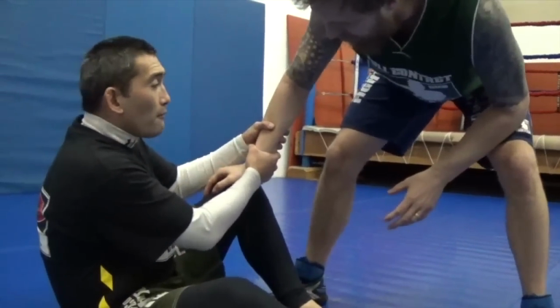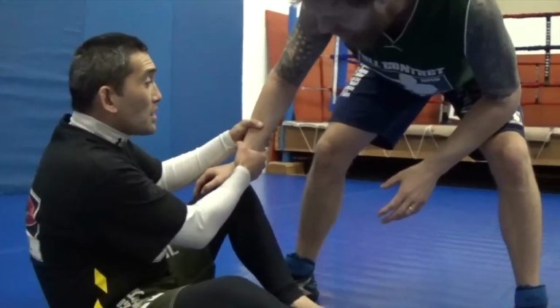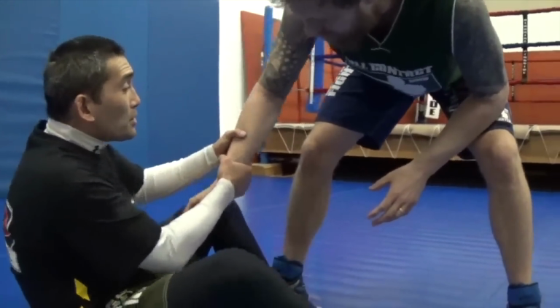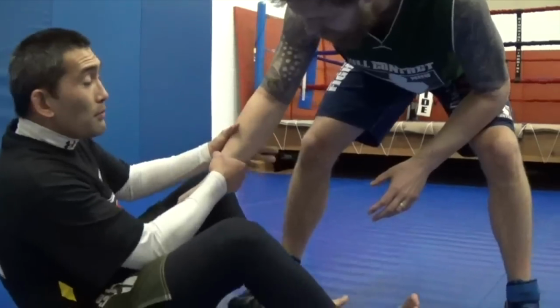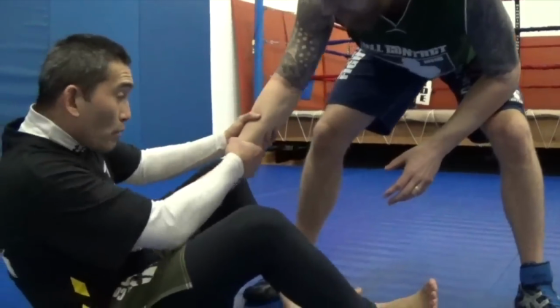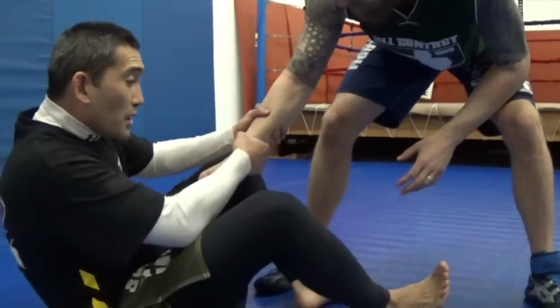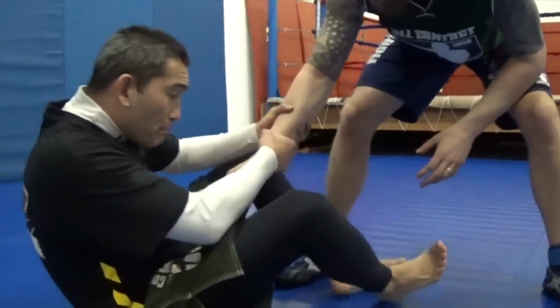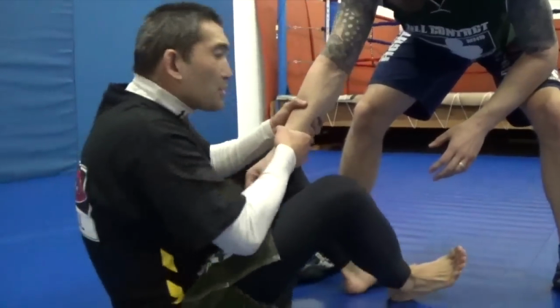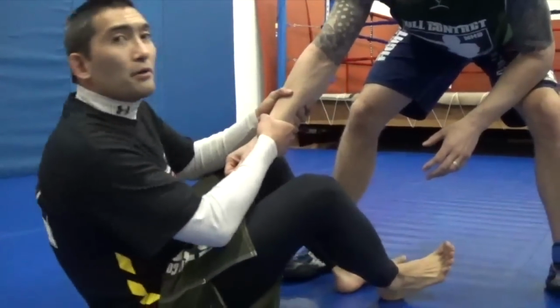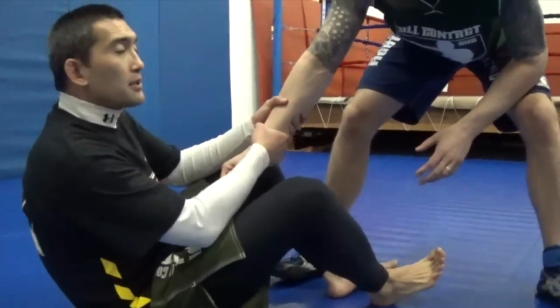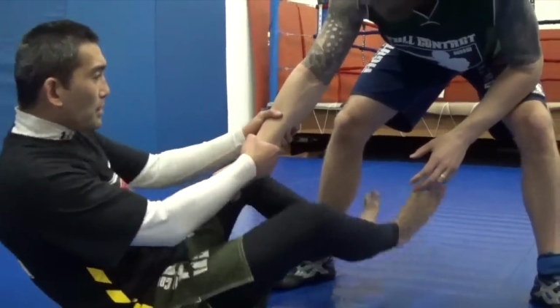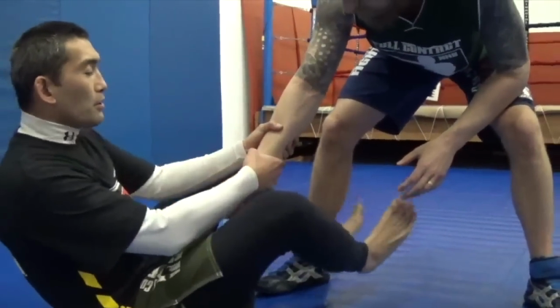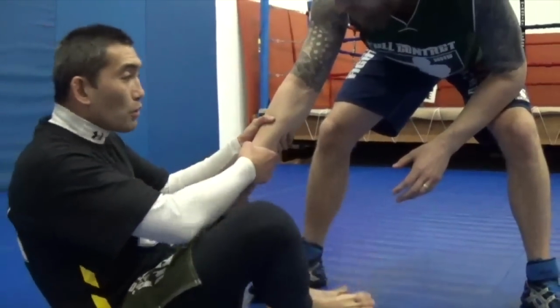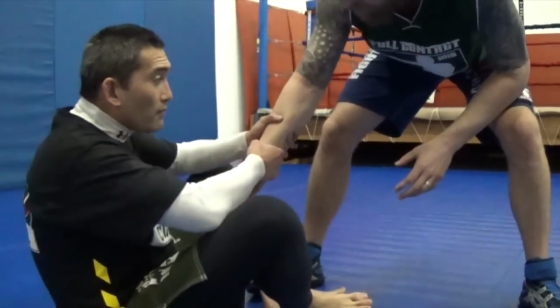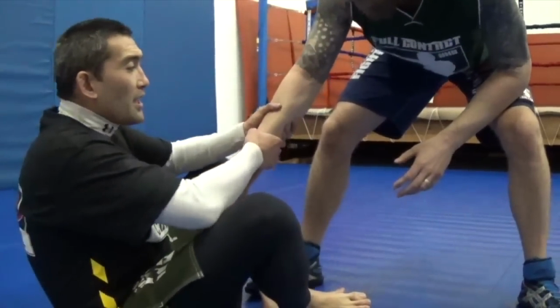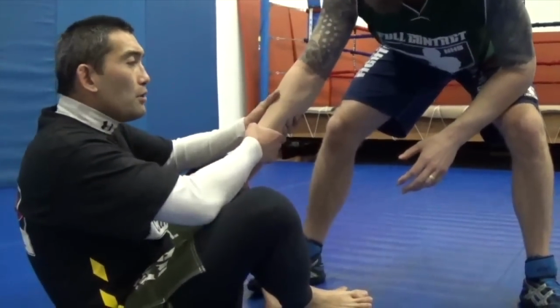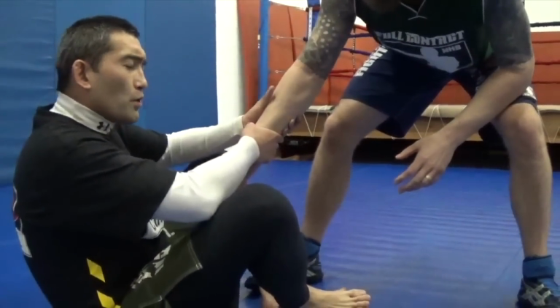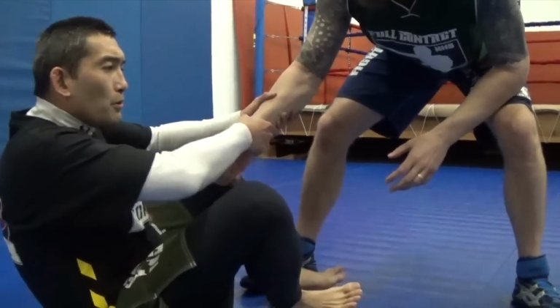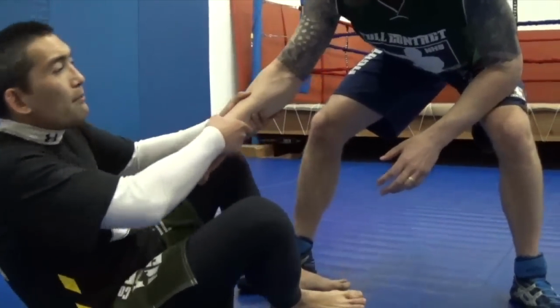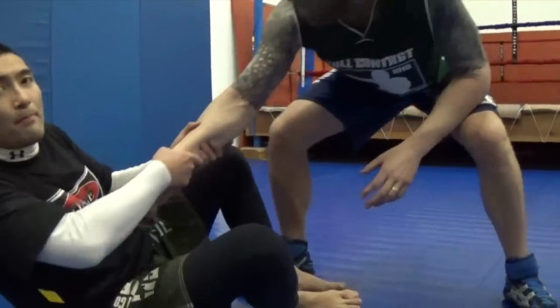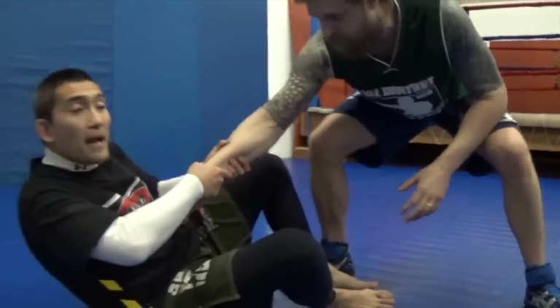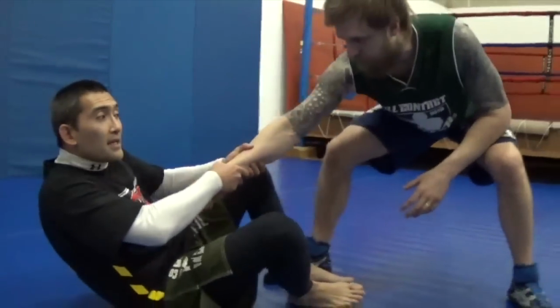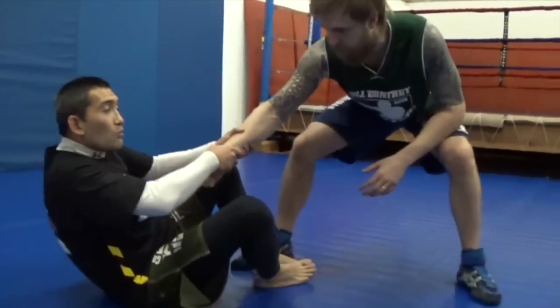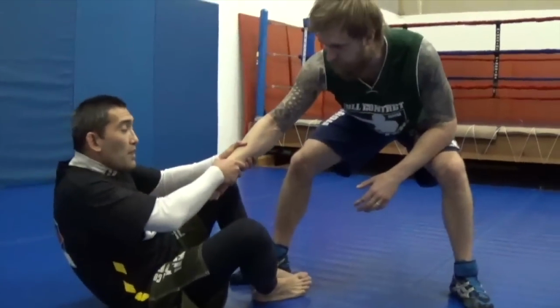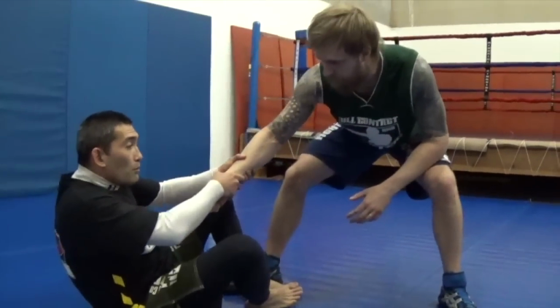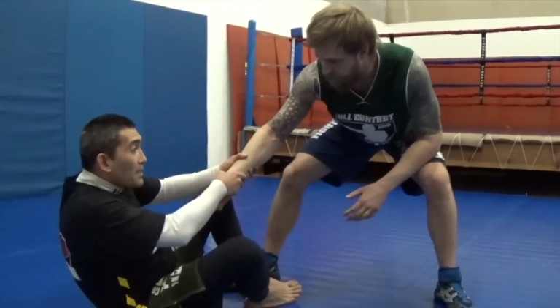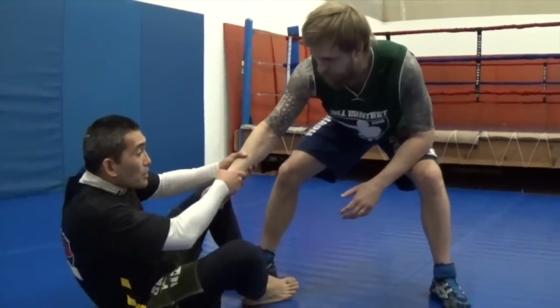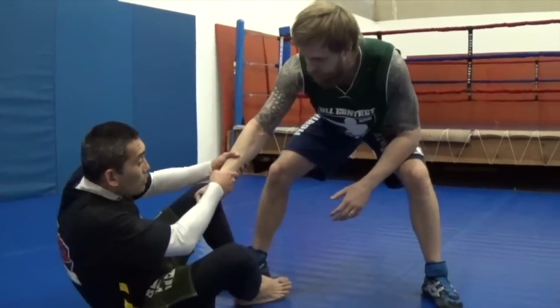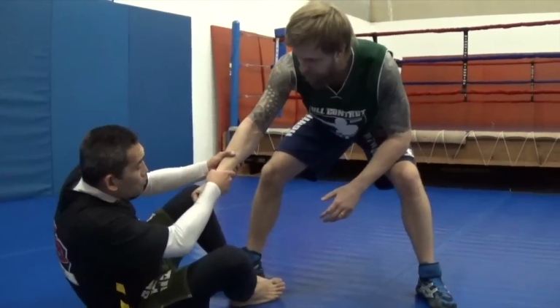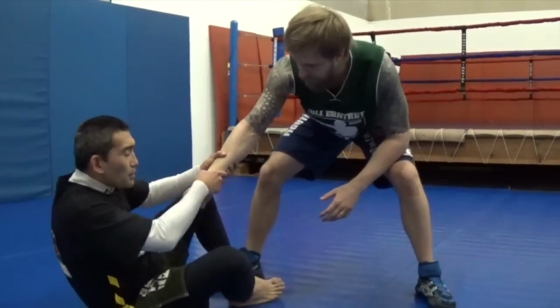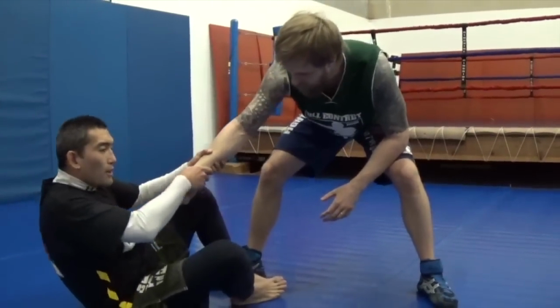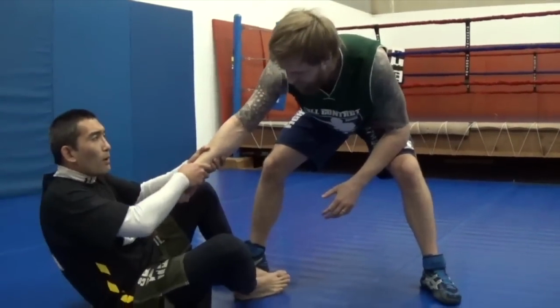The first thing I'm going to do is pull and try to butt scoot underneath to get hooks or whatever. Usually when you pull them, they pull back. When they pull back, I'm going to drop toward my right.